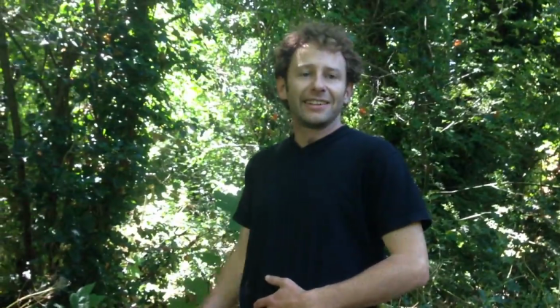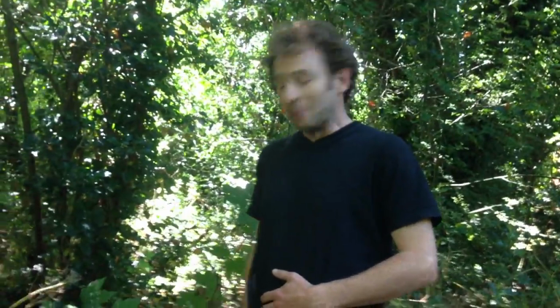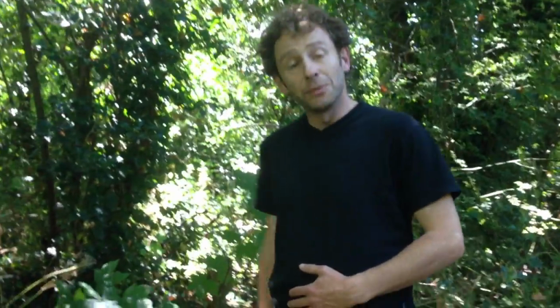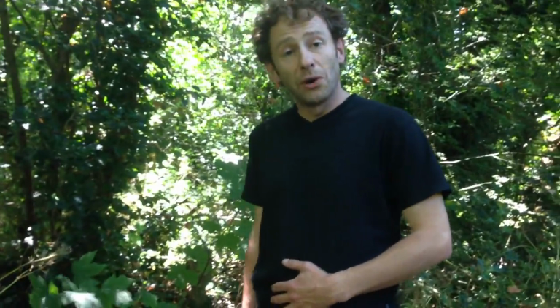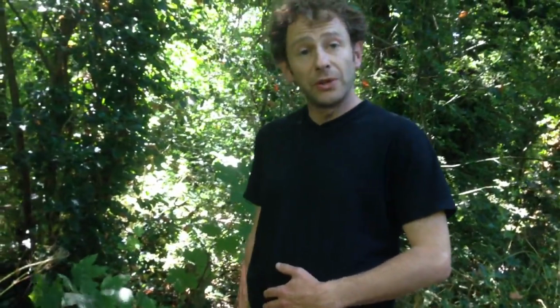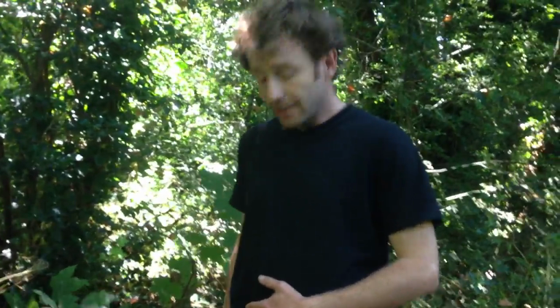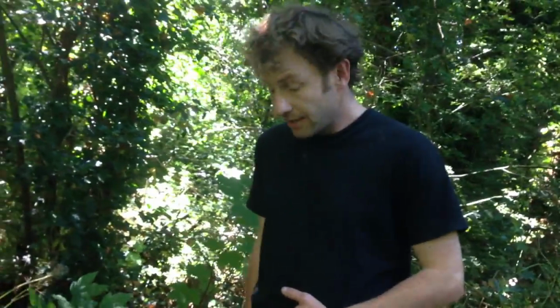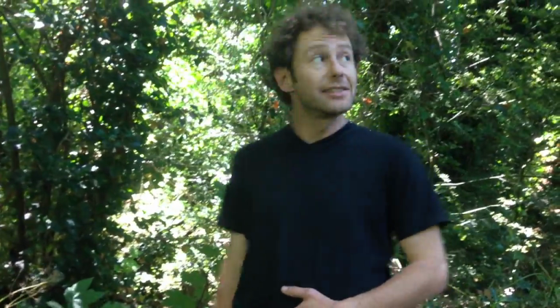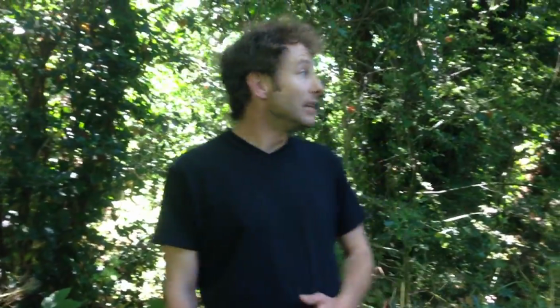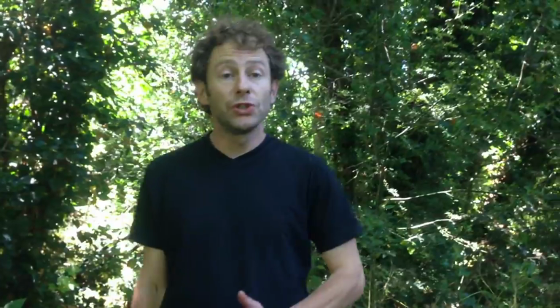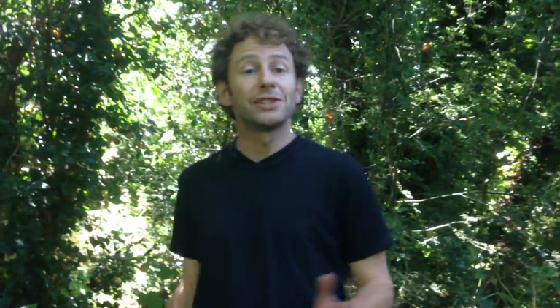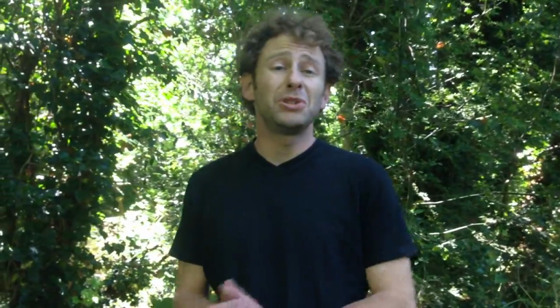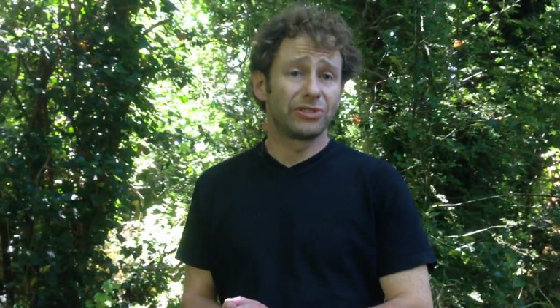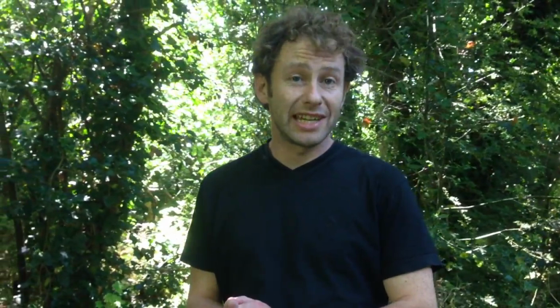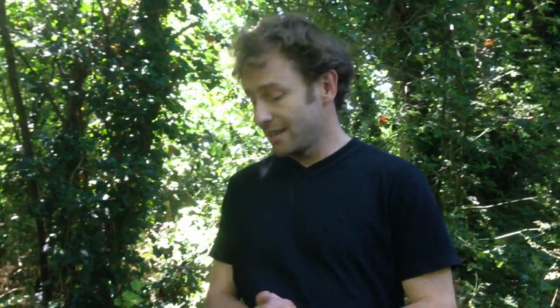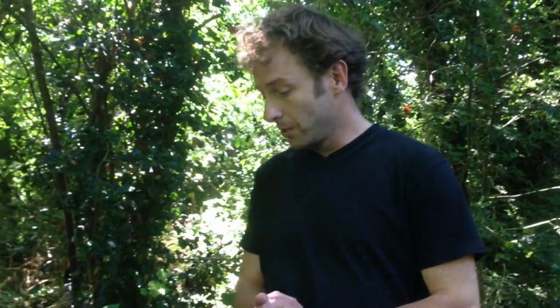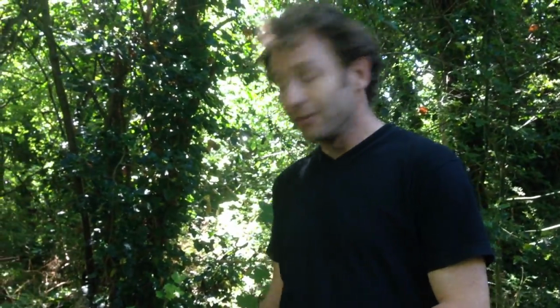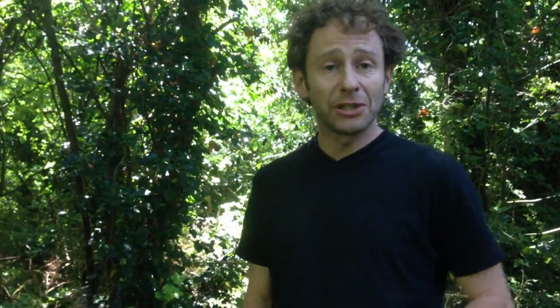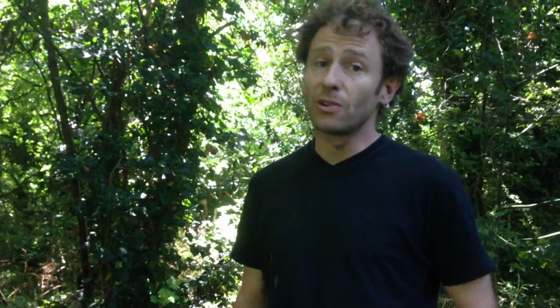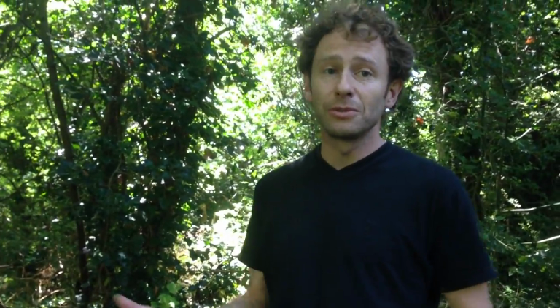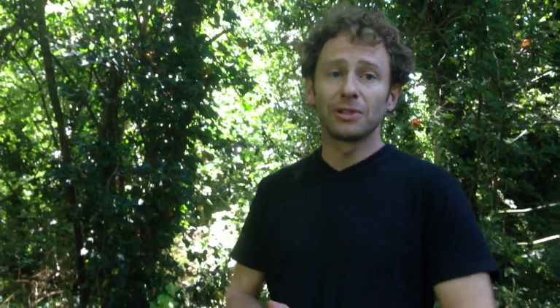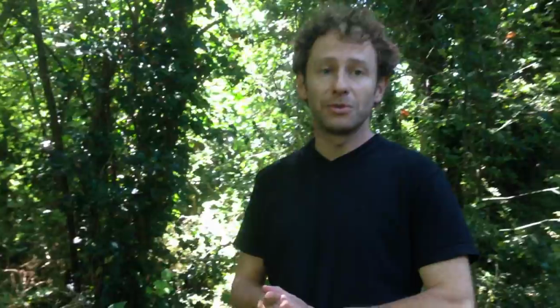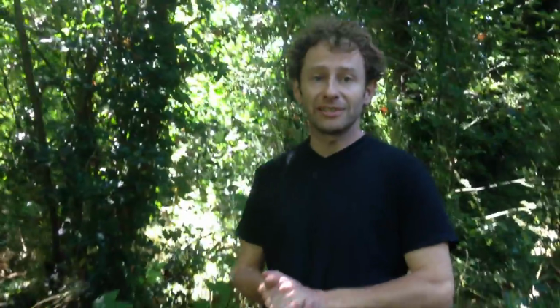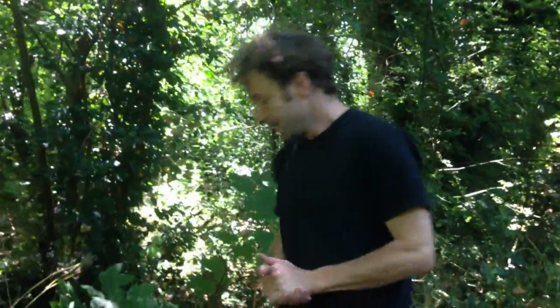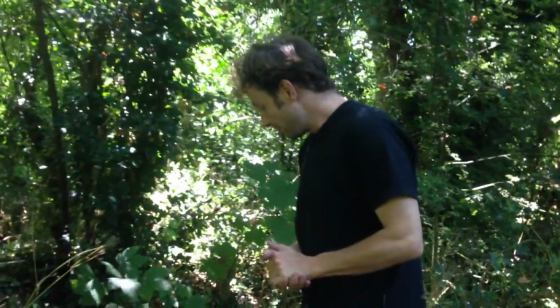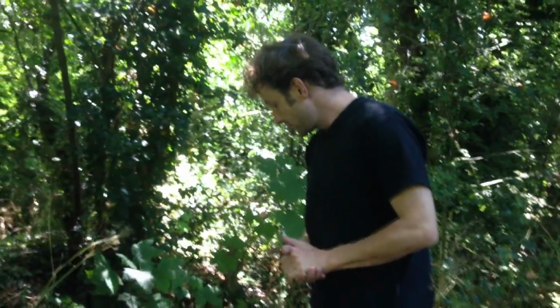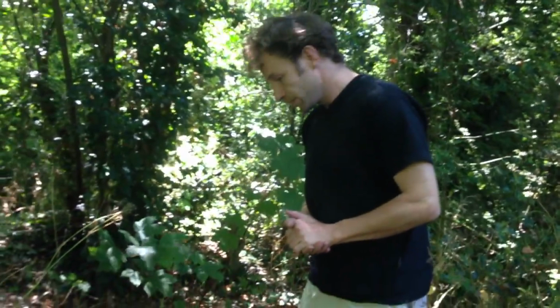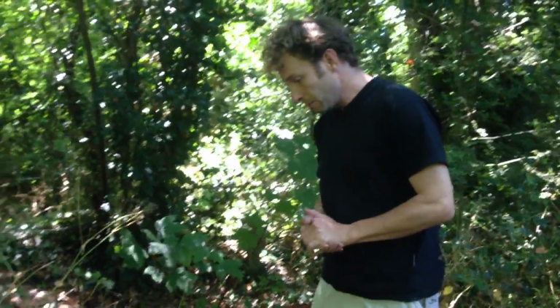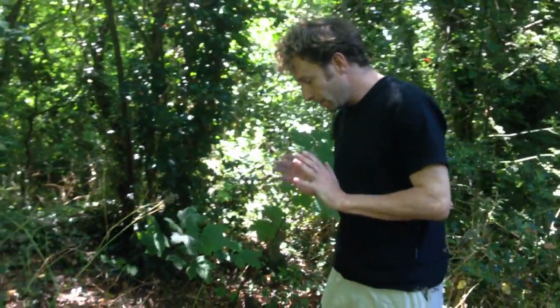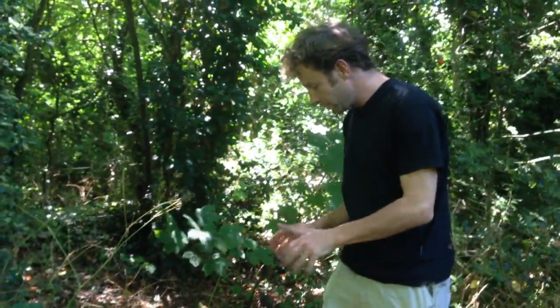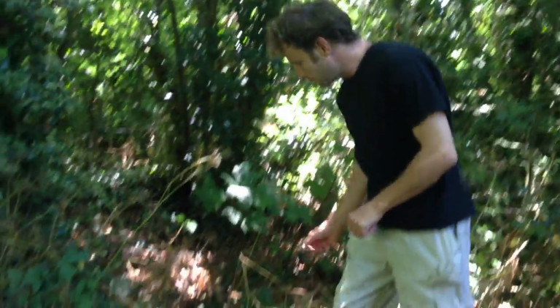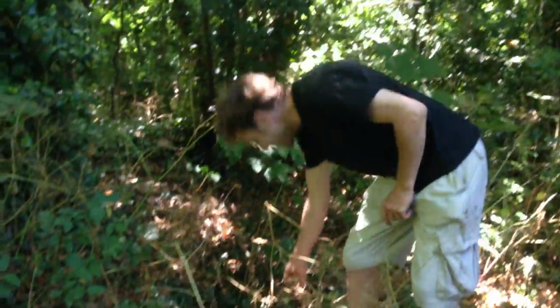Hi, it's Marlo from Wild Food UK. It's the middle of June and it's a beautiful day. We're out looking for some mushrooms. There are mushrooms that grow all year round, and we've found some on this bit of deadwood here.